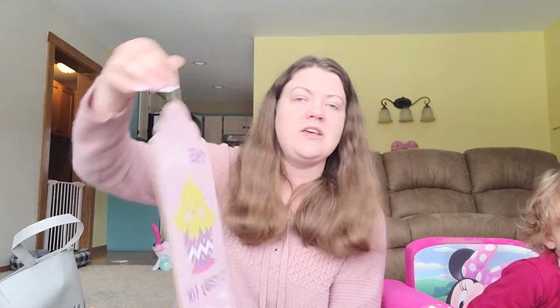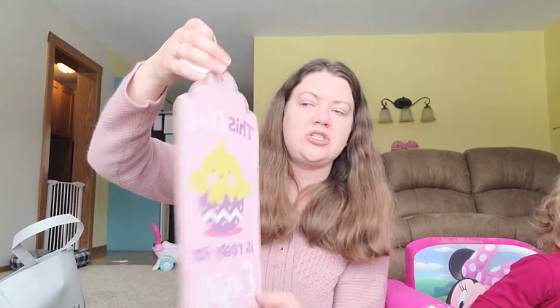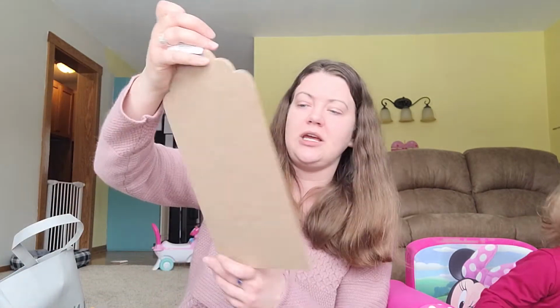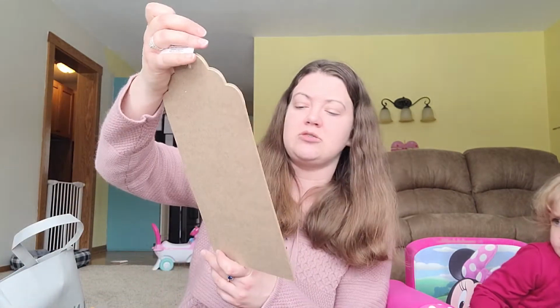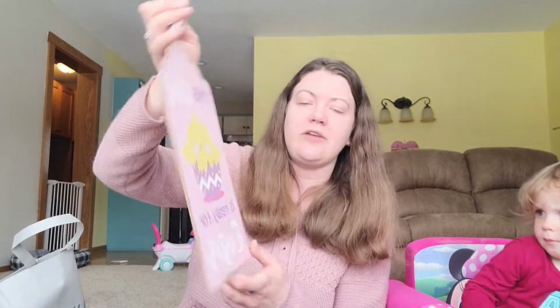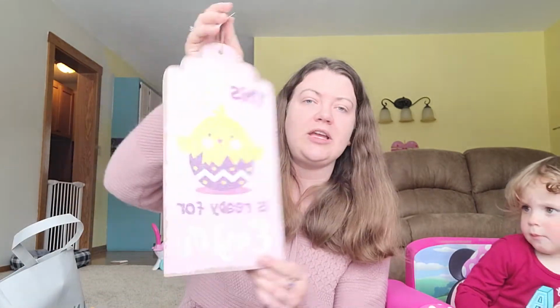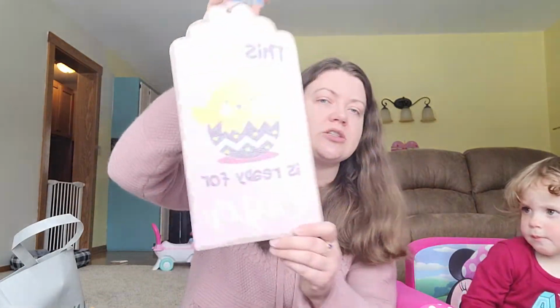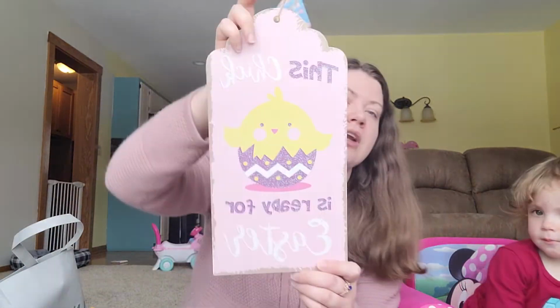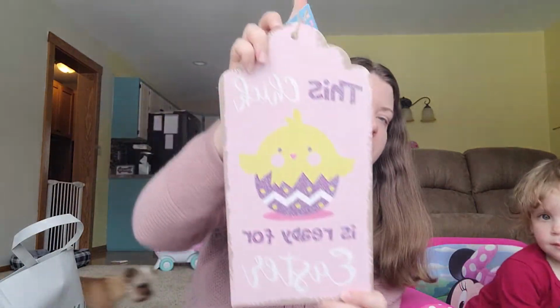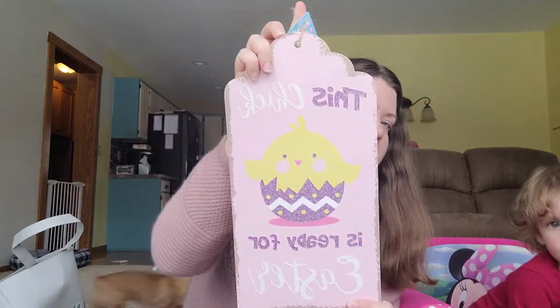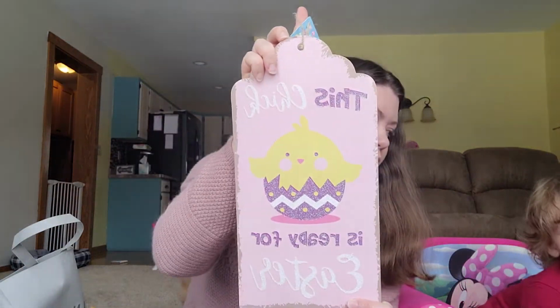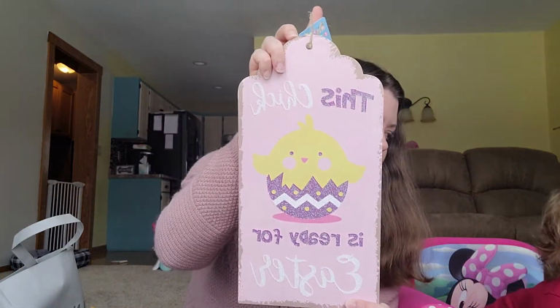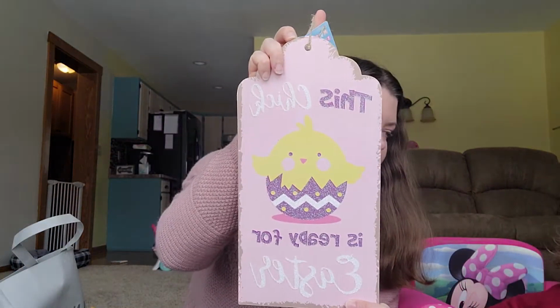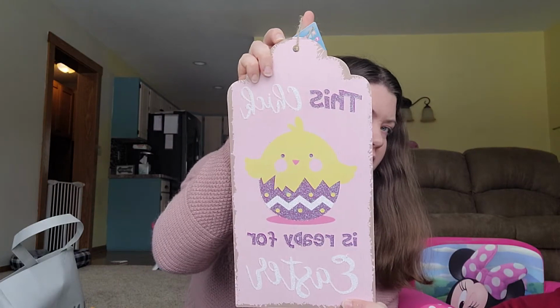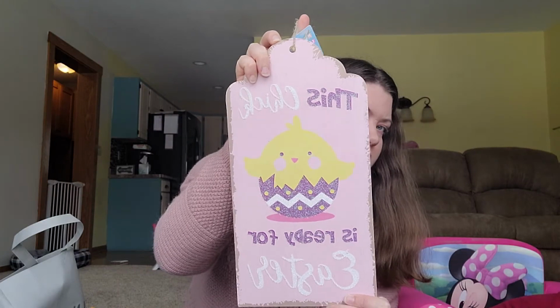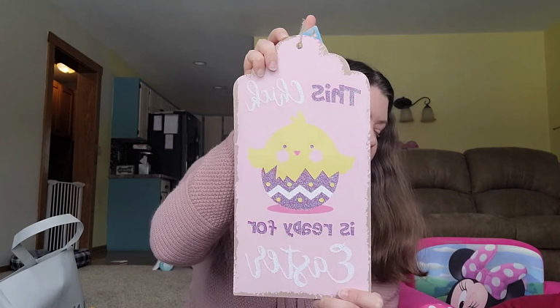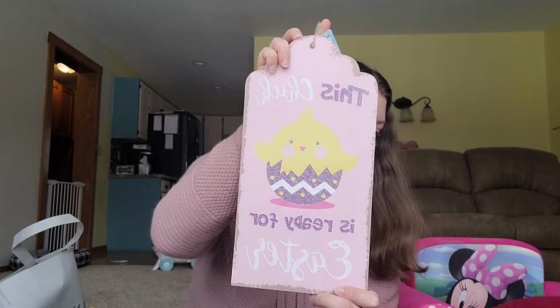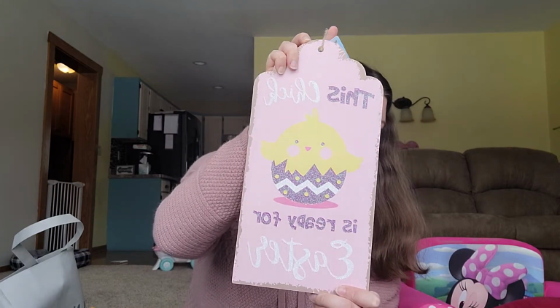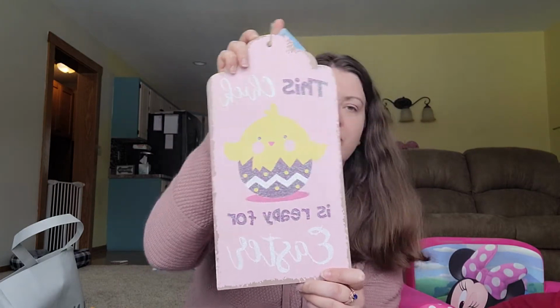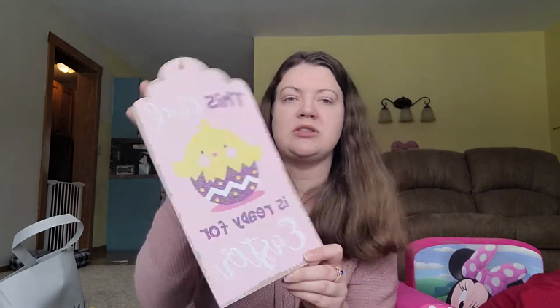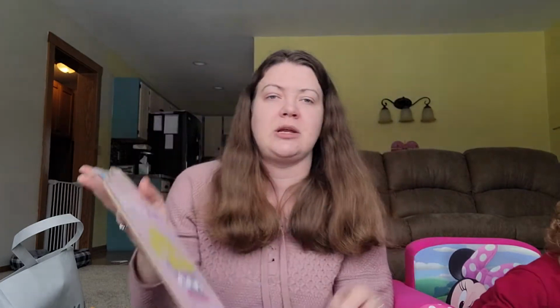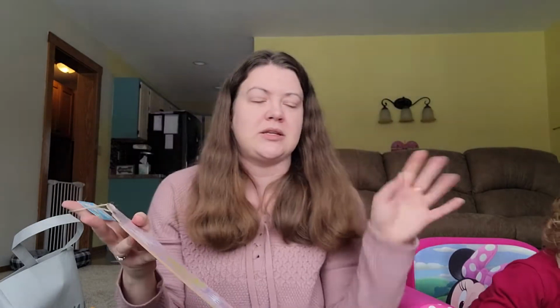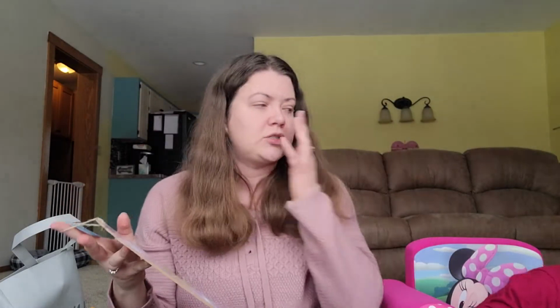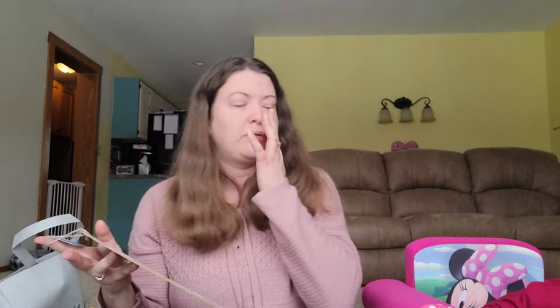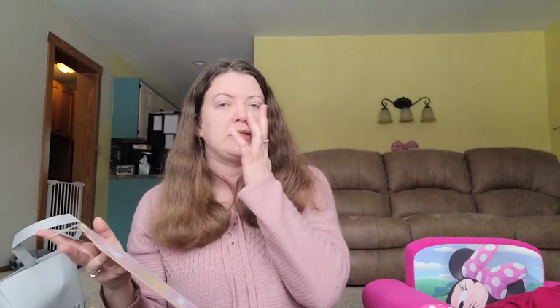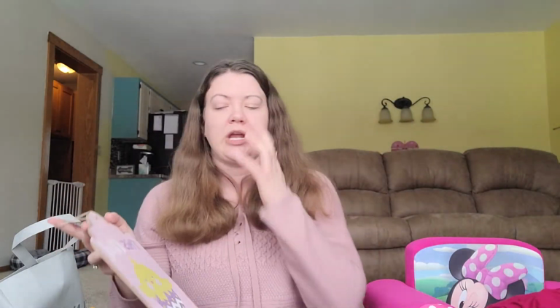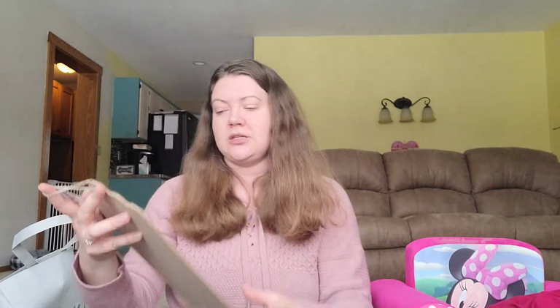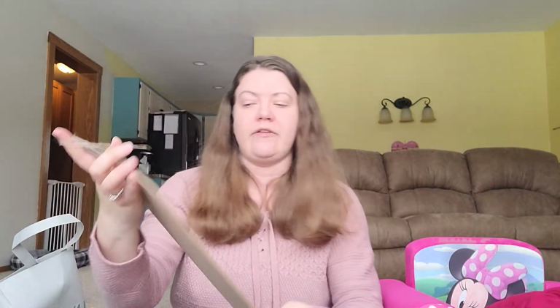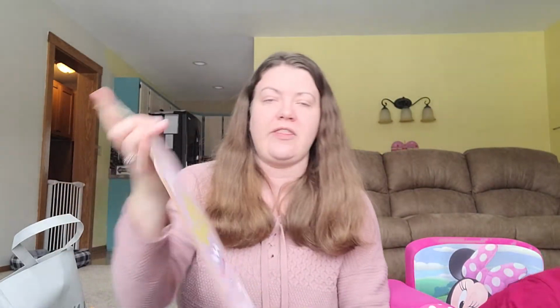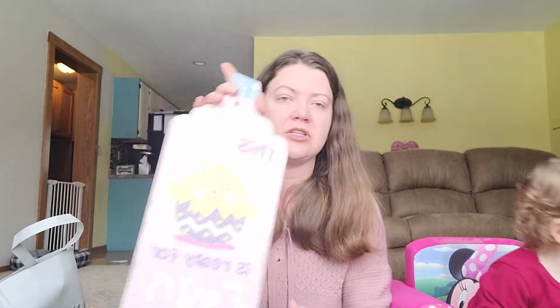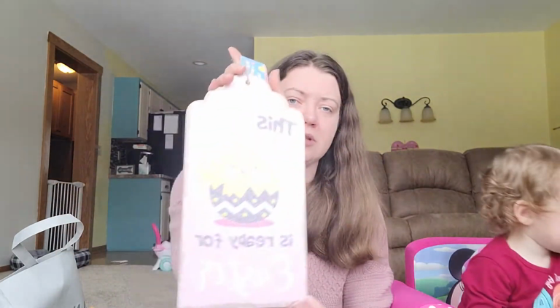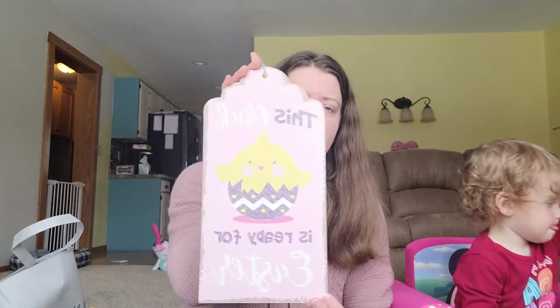And then this chick is ready for Easter. I'm going to put this in Rosie's room because her room is all done being painted, so I can start hanging stuff. I thought this was really cute.